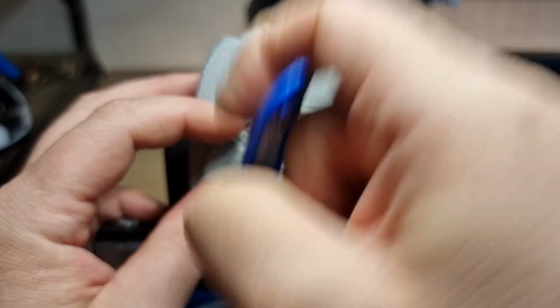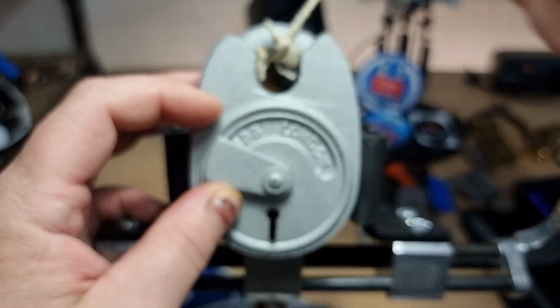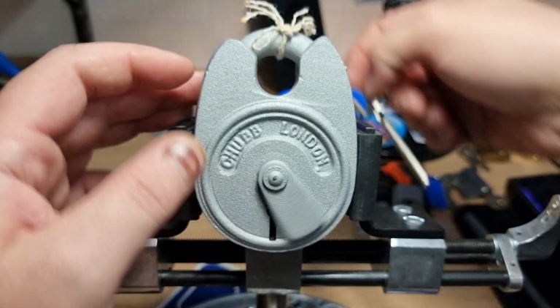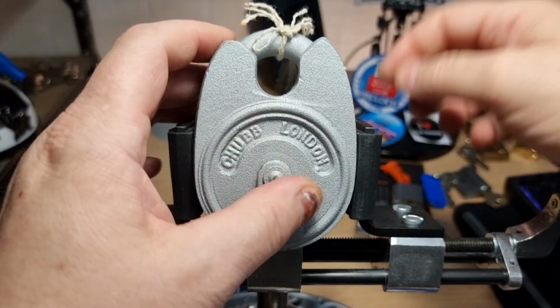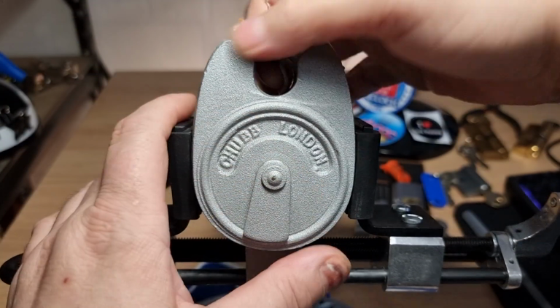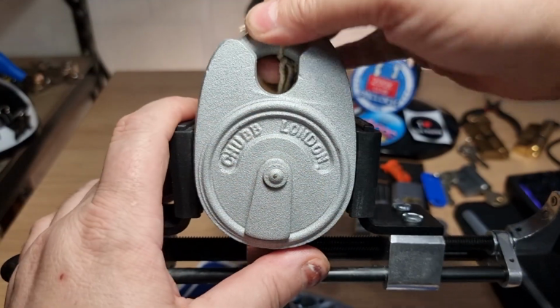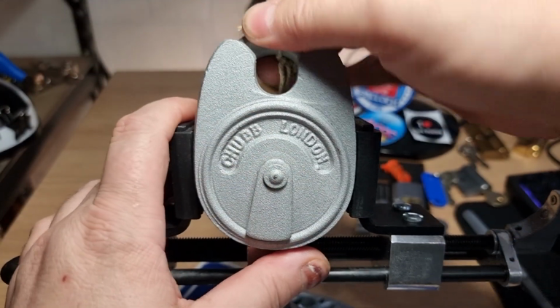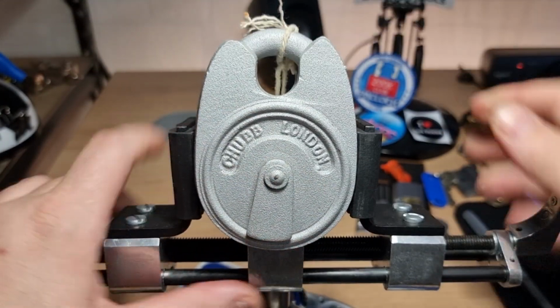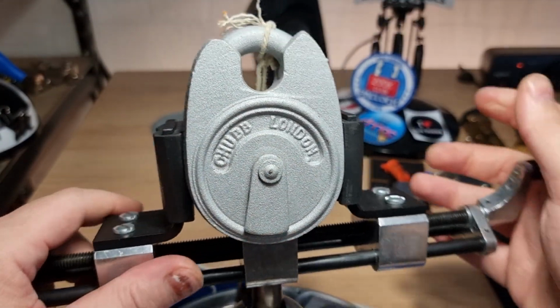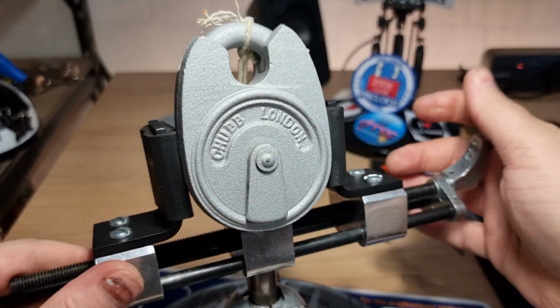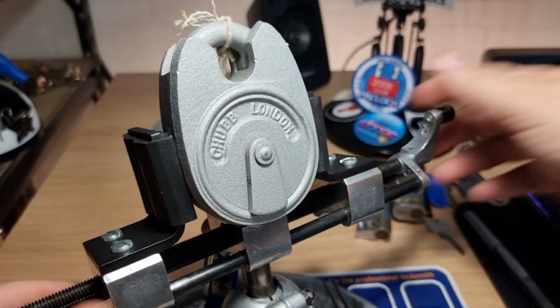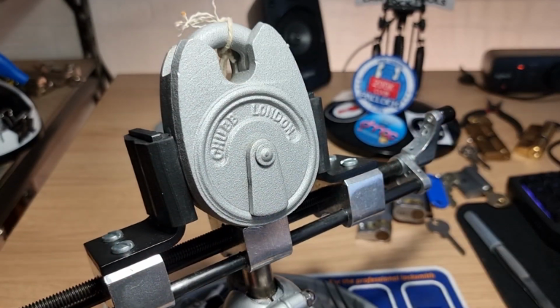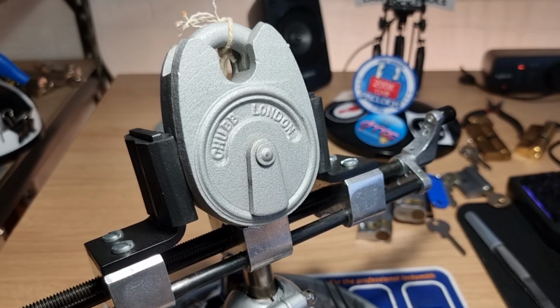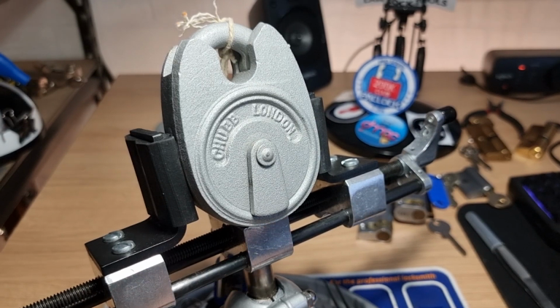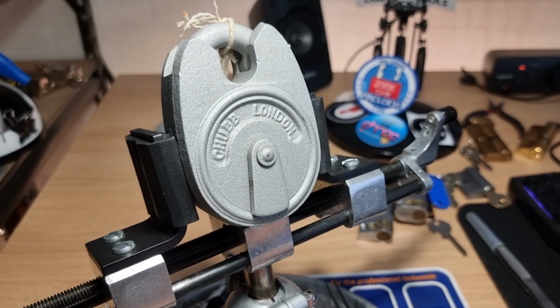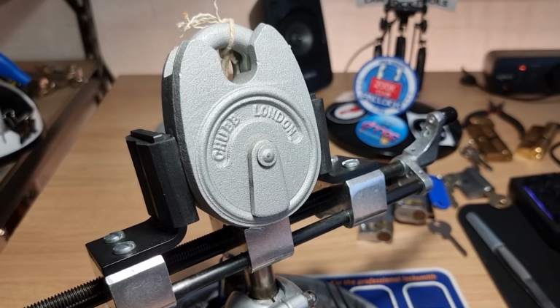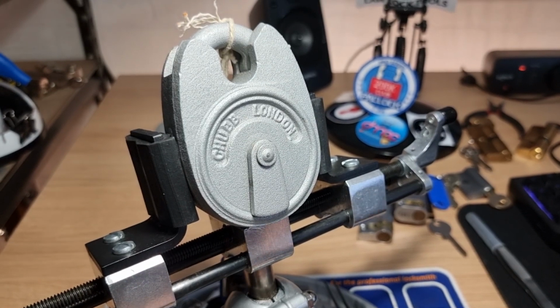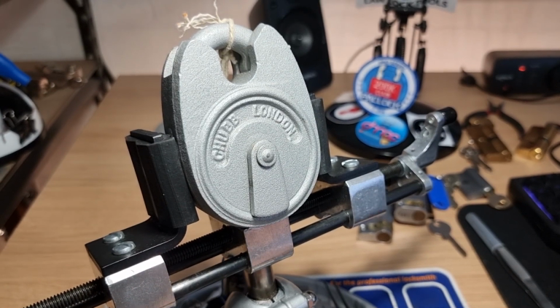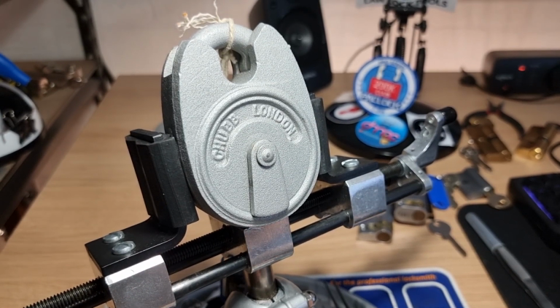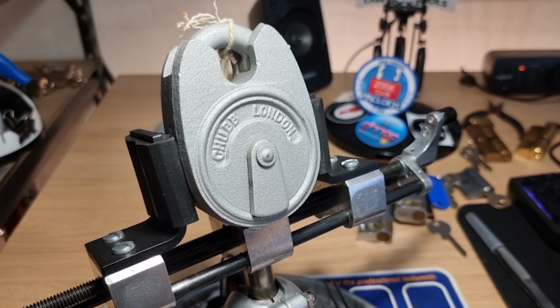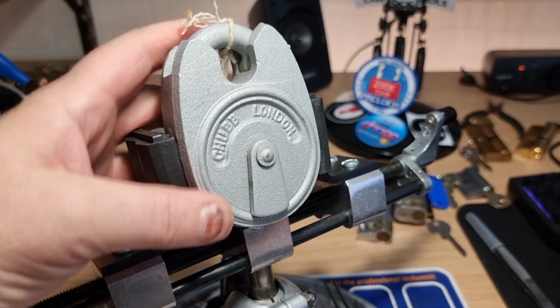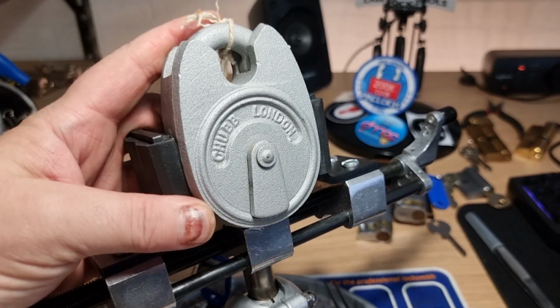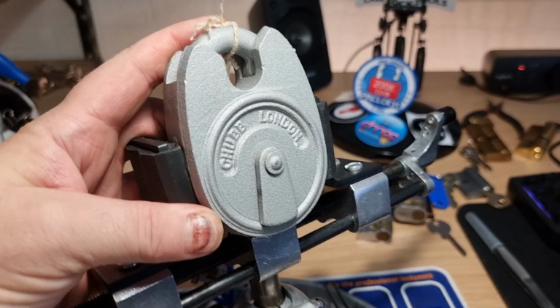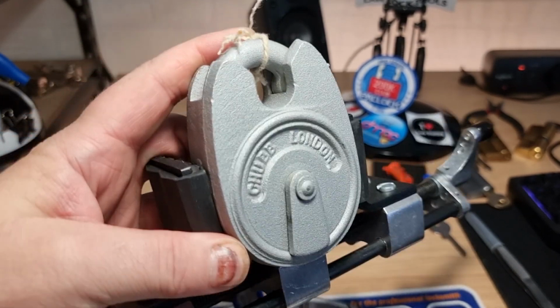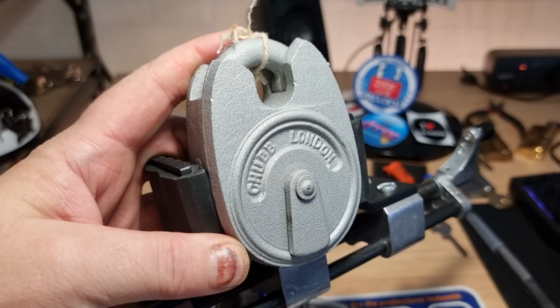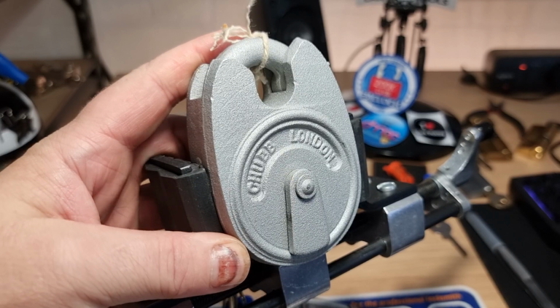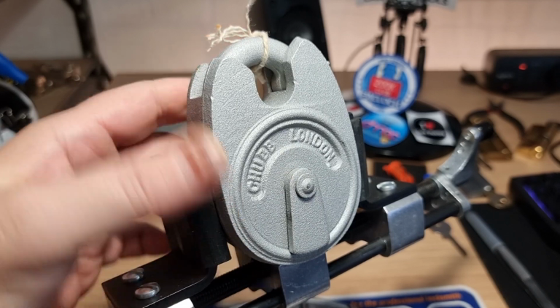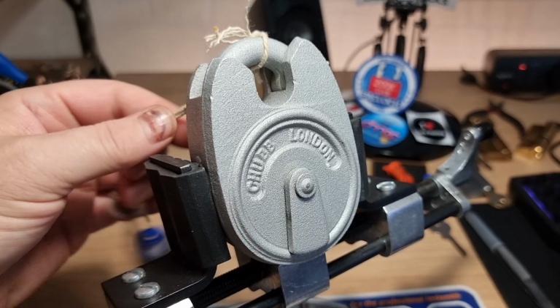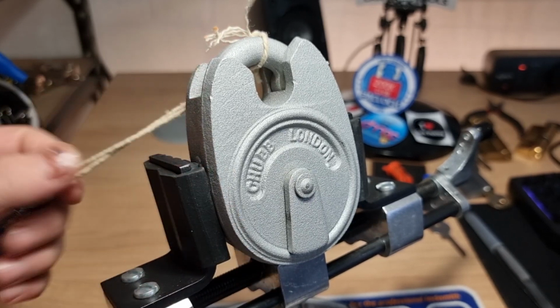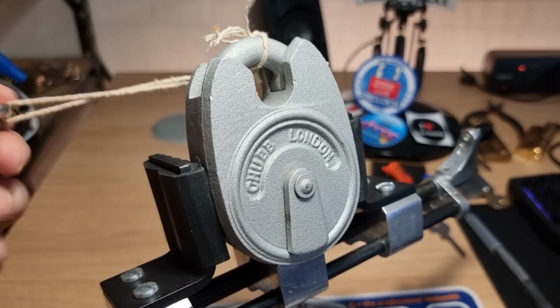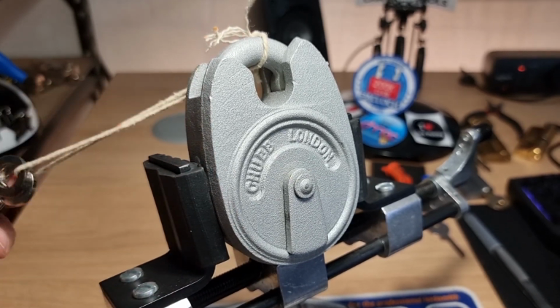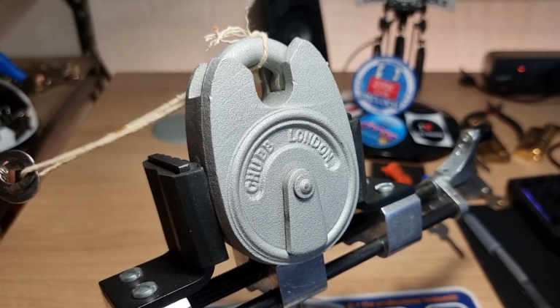Oh, my string needs to be longer. There we go — the Chubb Battleship picked open in less than a minute.